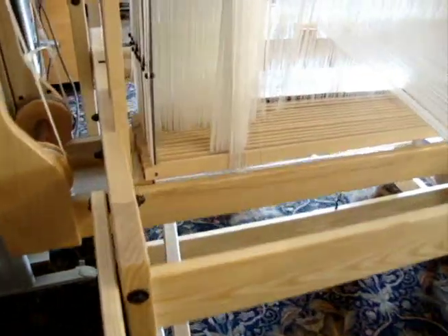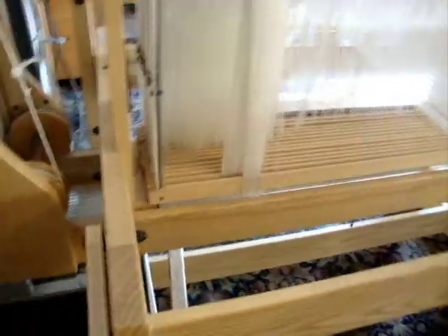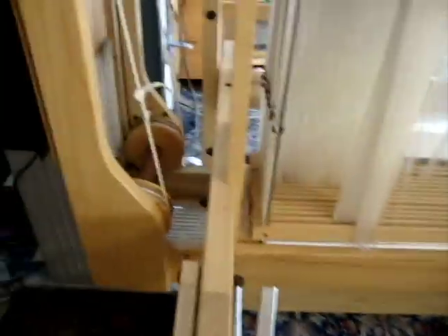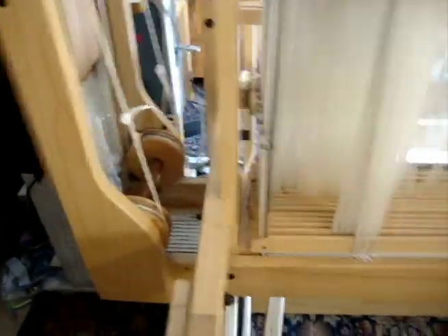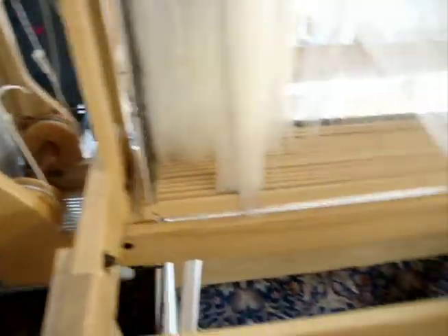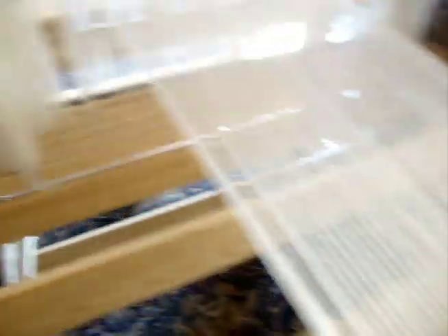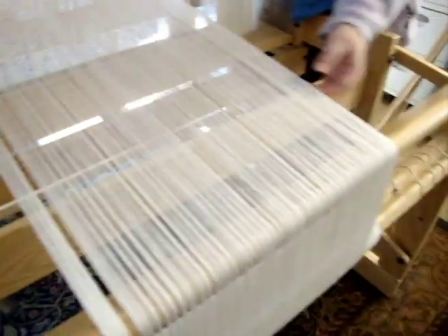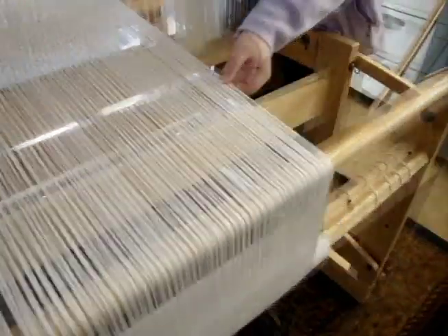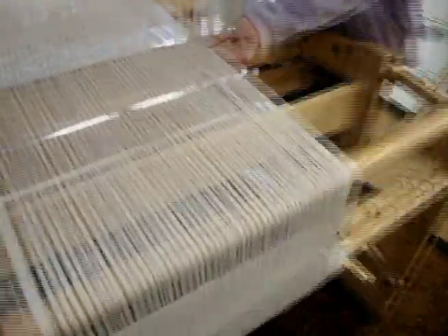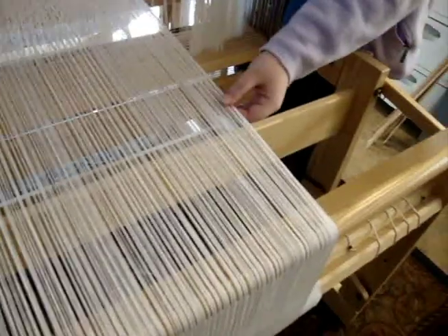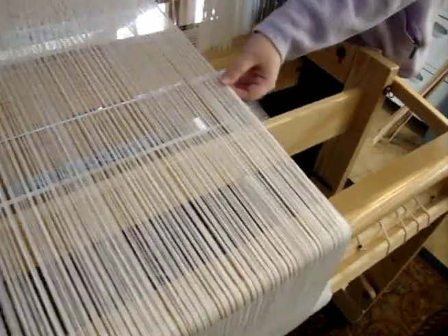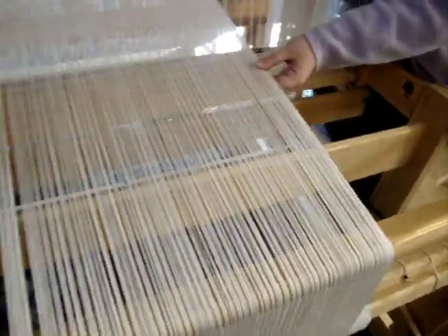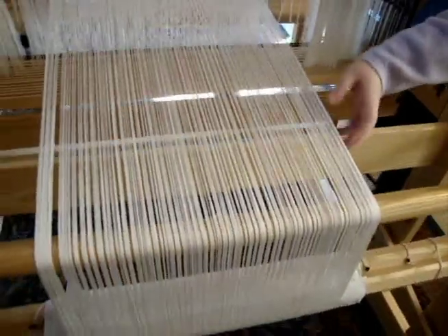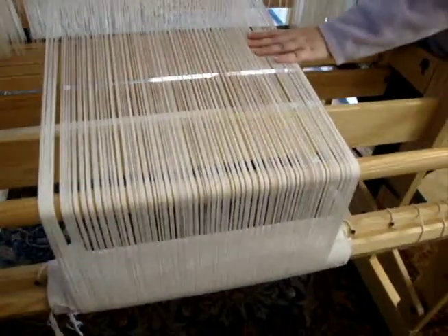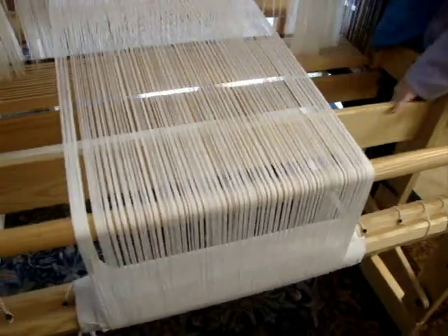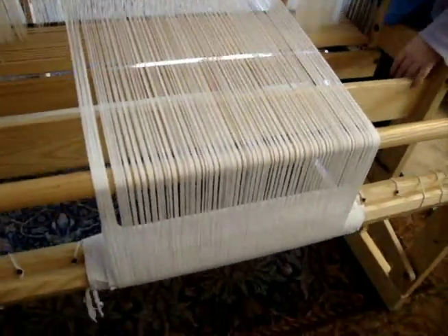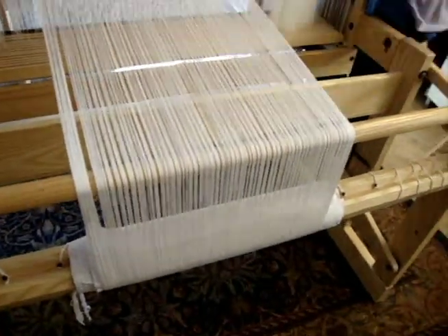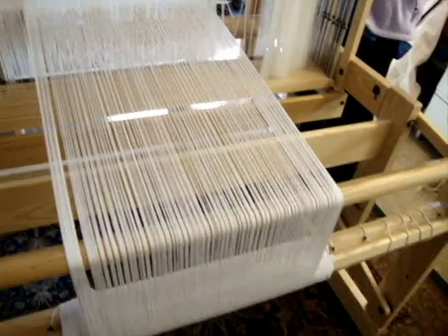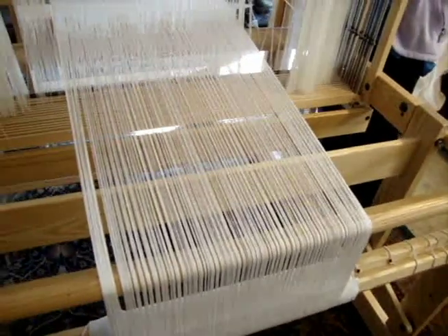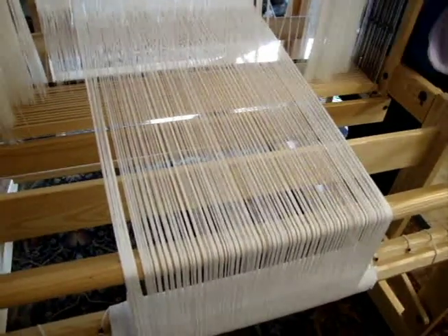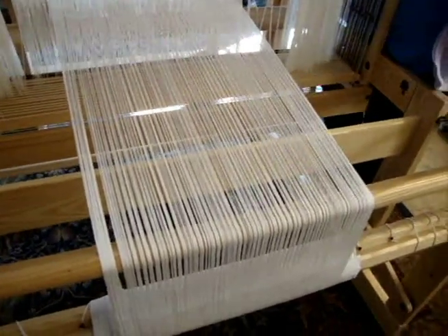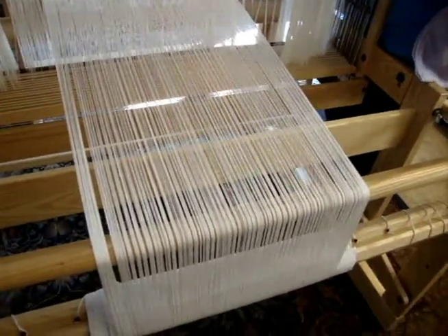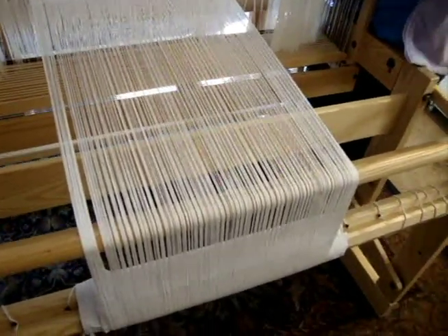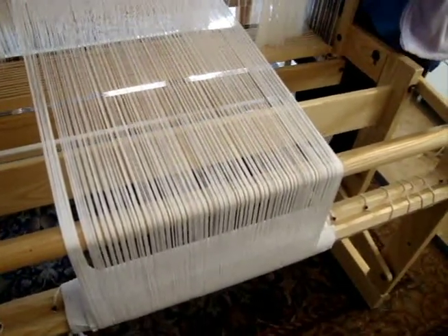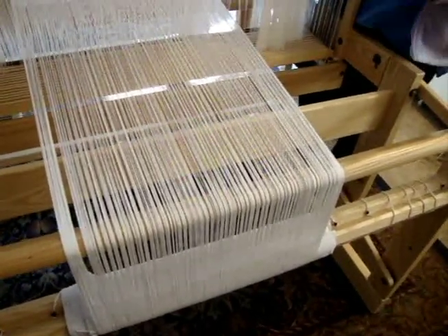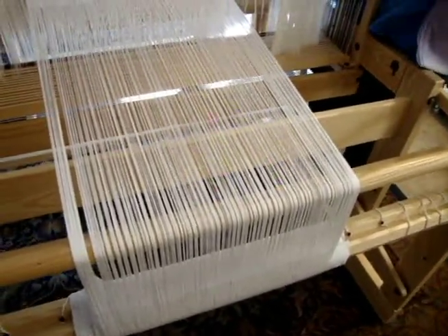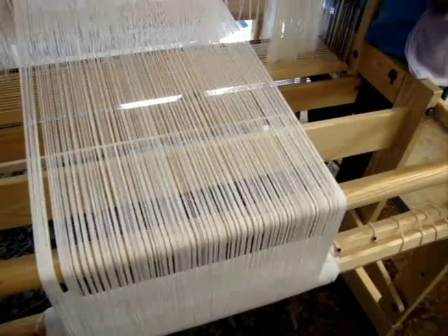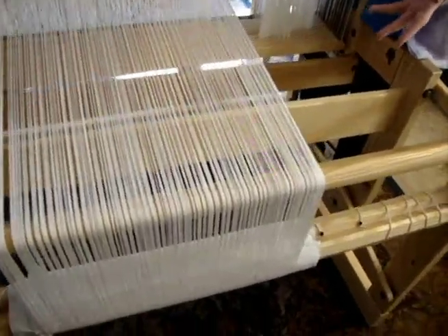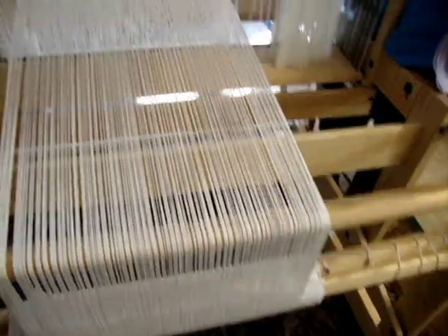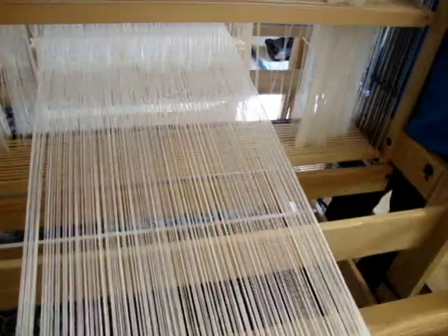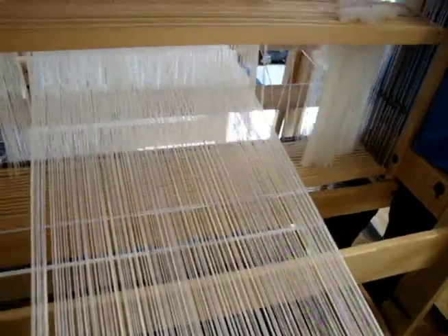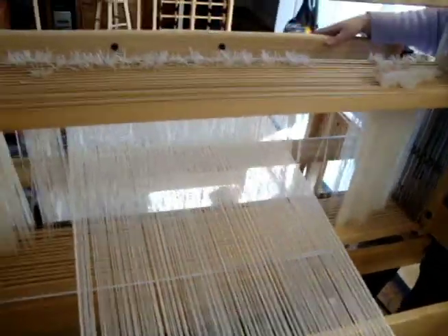There are two and a half yards of white pearl cotton on this particular loom right now, so it's a good starting project. It is tied up right now, and if you want to come look at it and try it out, you can feel free to do that.